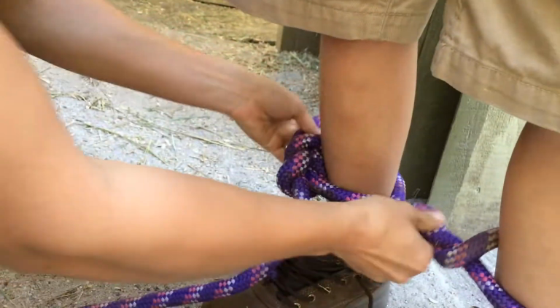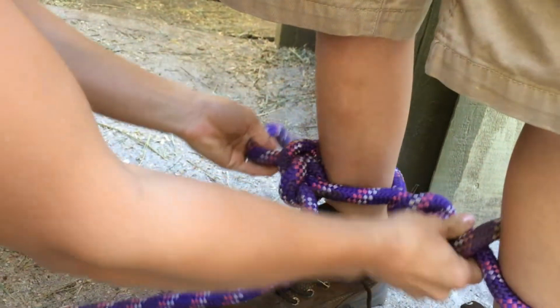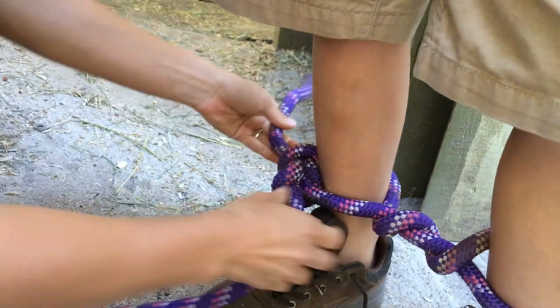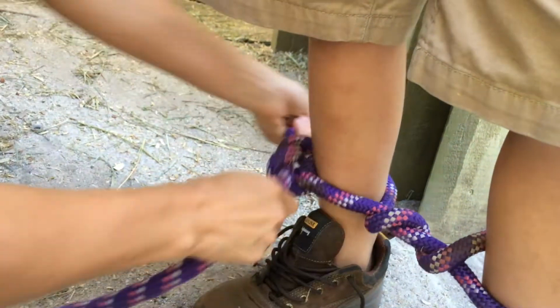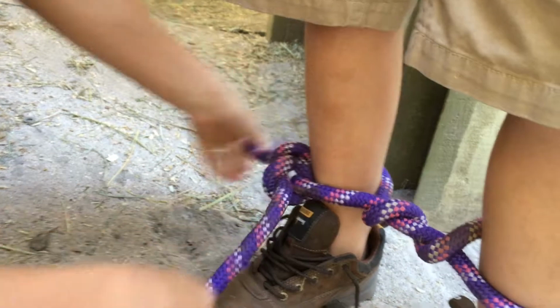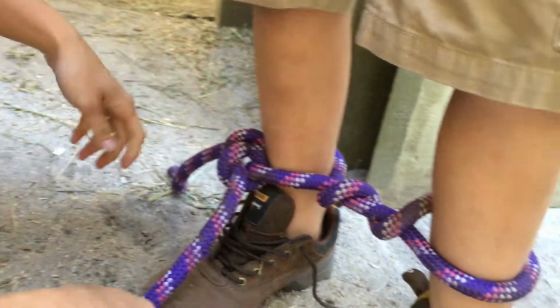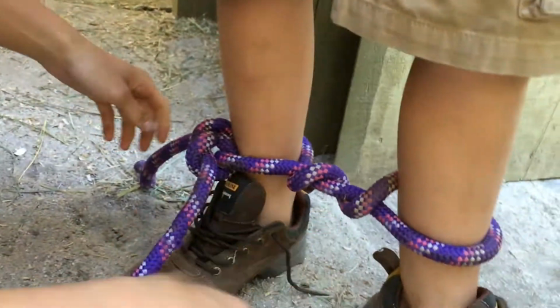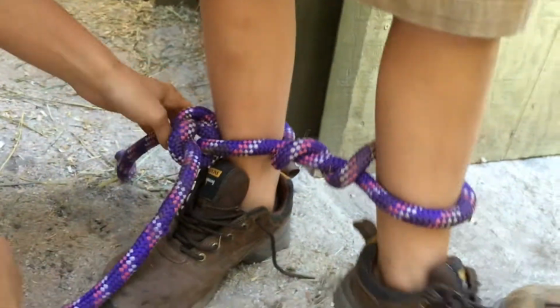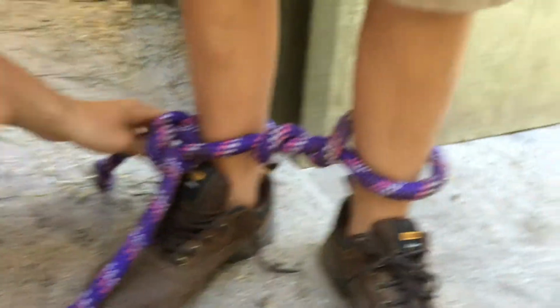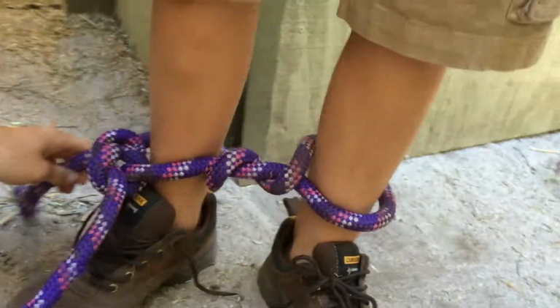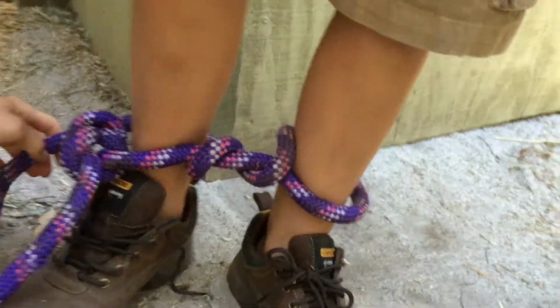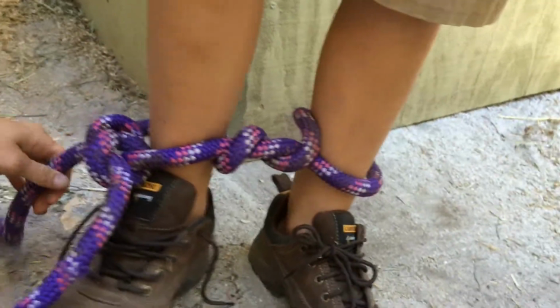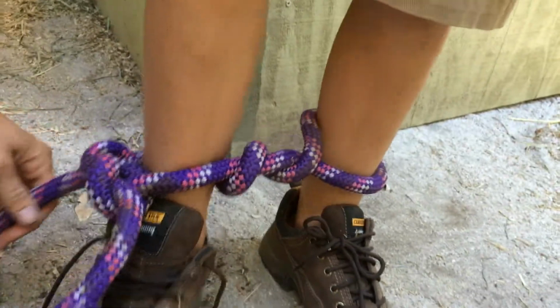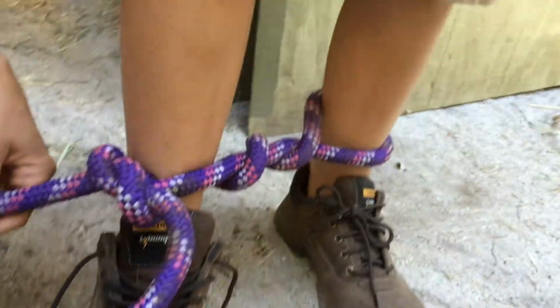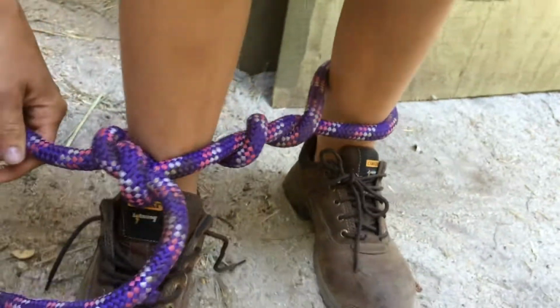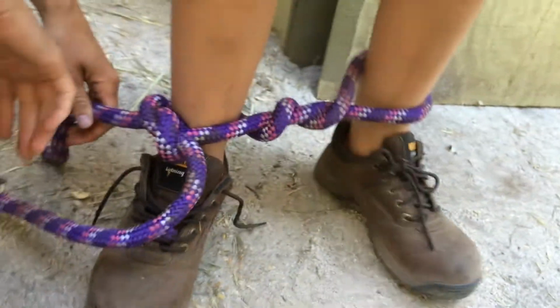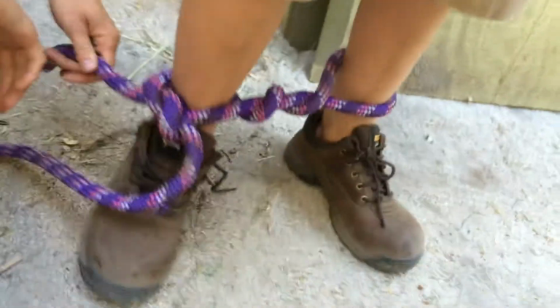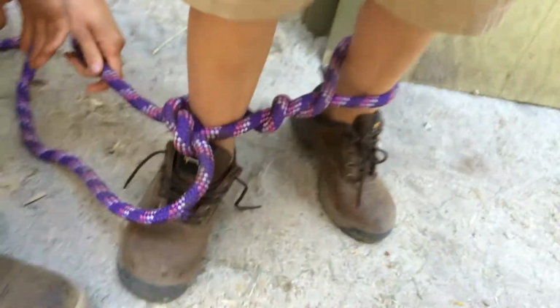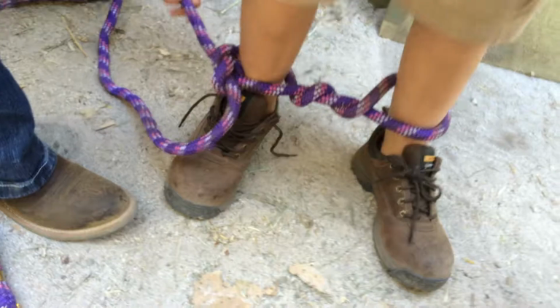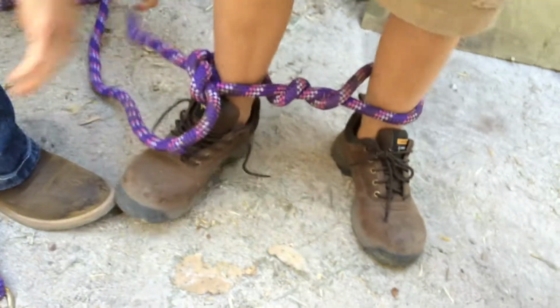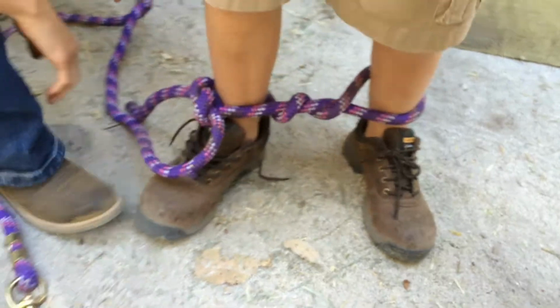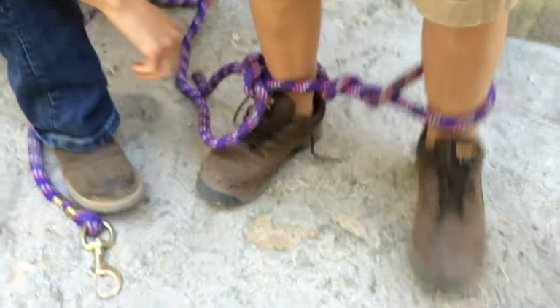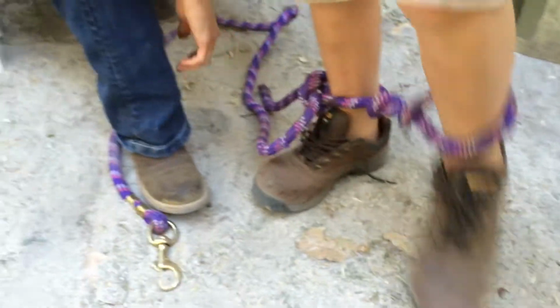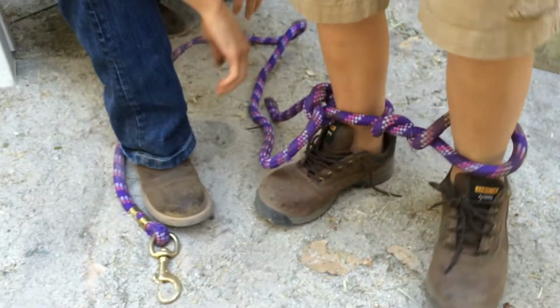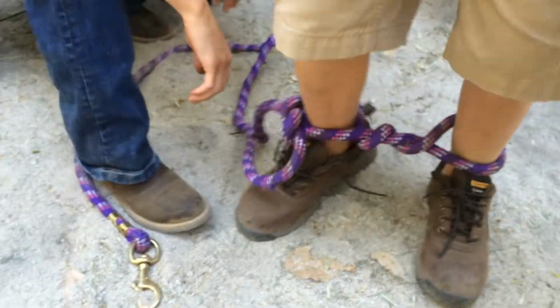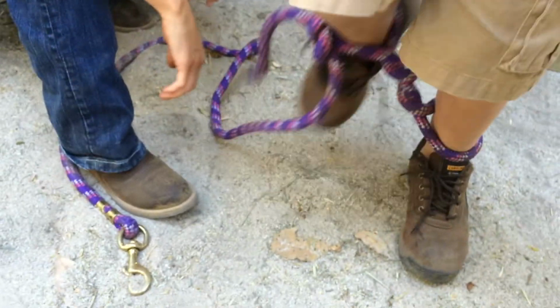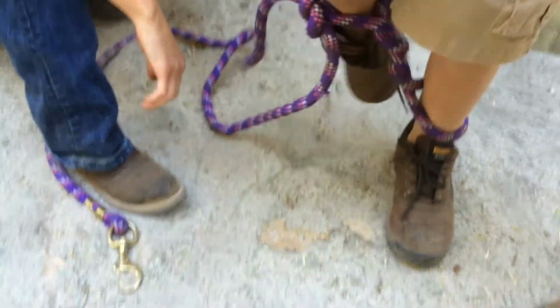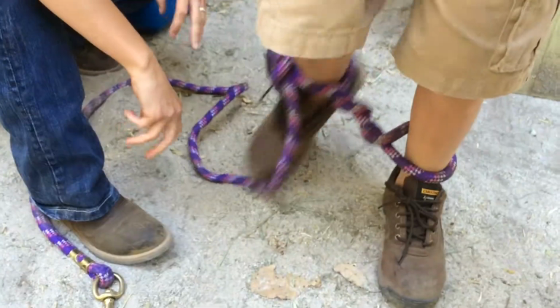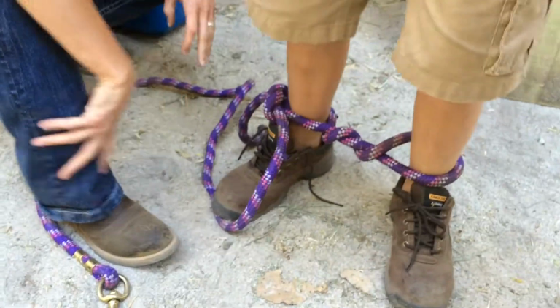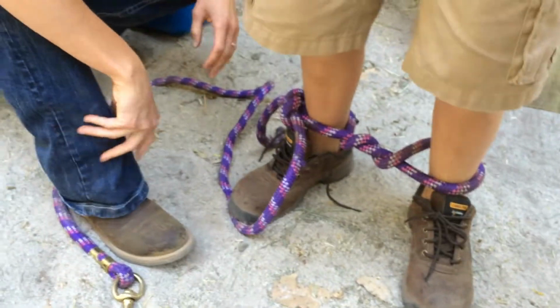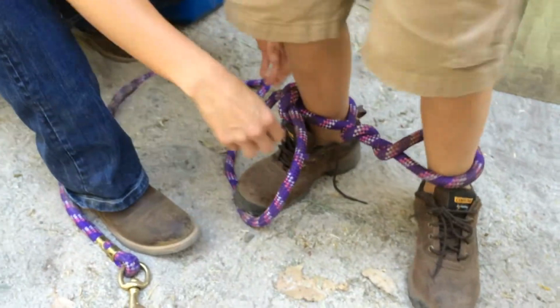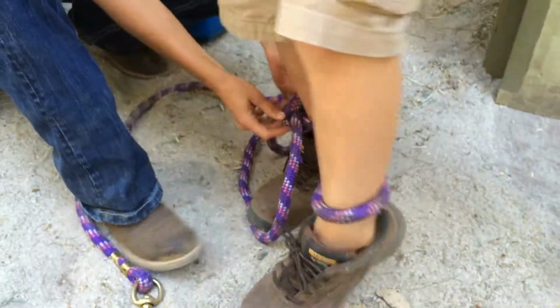Now should the legs be close like that? Yeah. Because the whole idea, the more length that you have in that rope, the more she can move up. And she does. So just try to keep her as close as possible. Yeah, look. See?